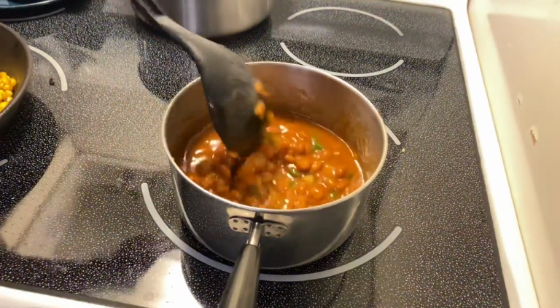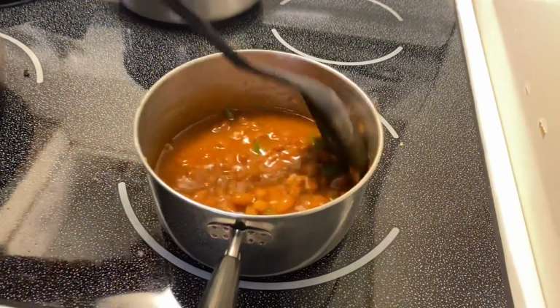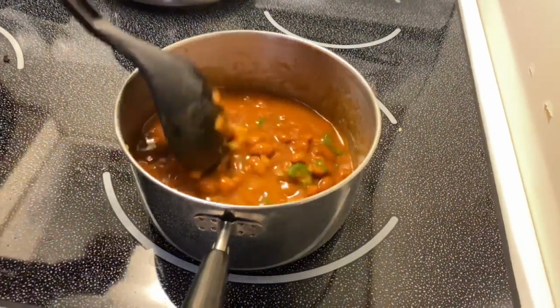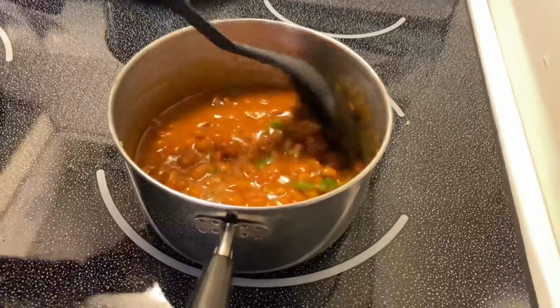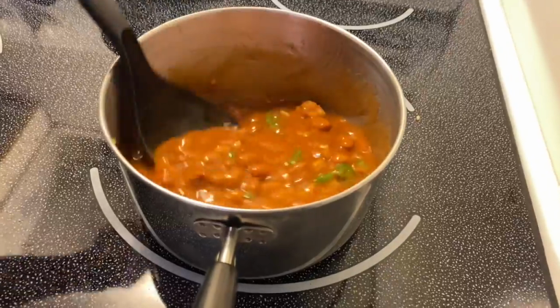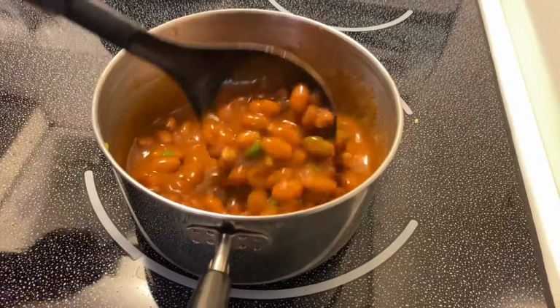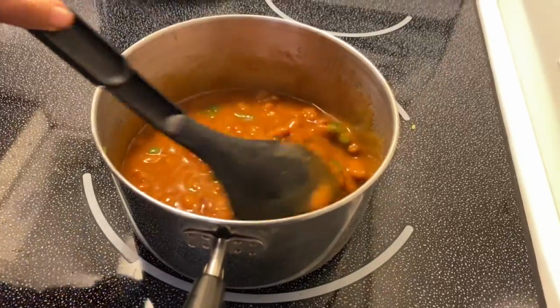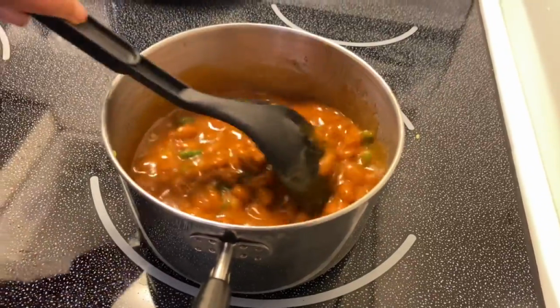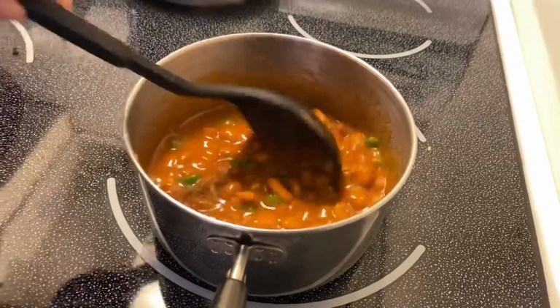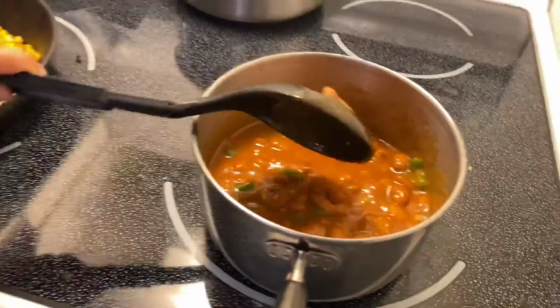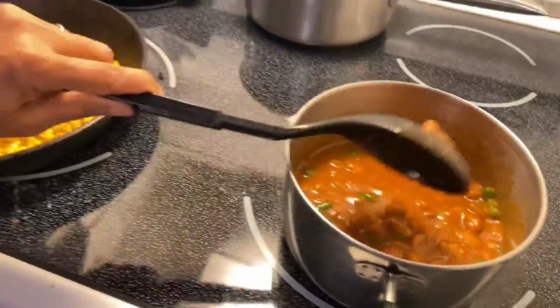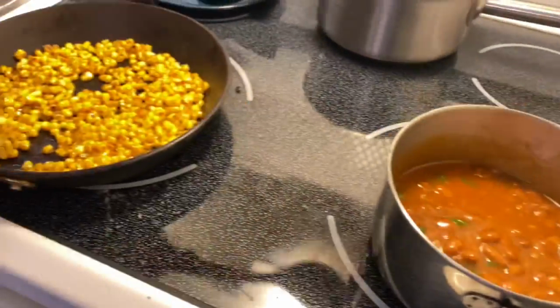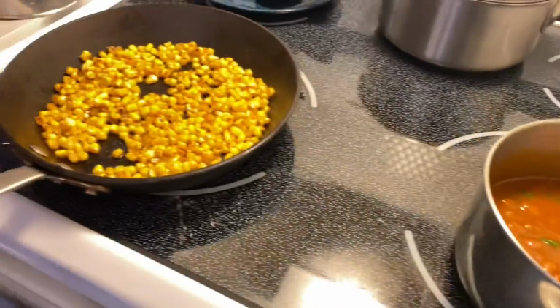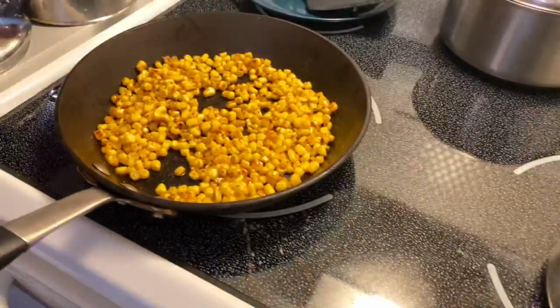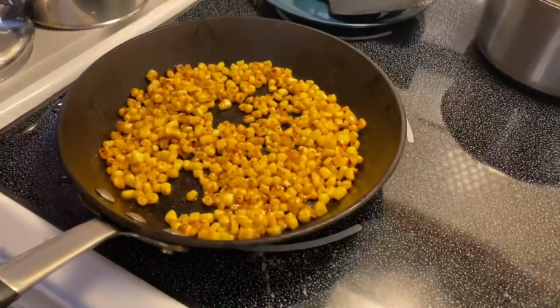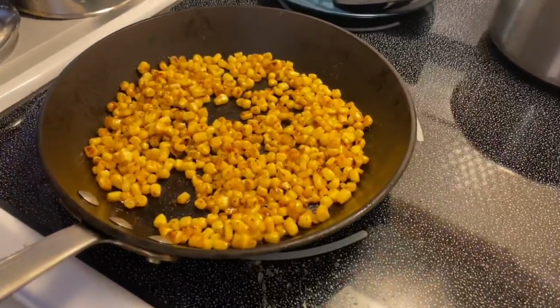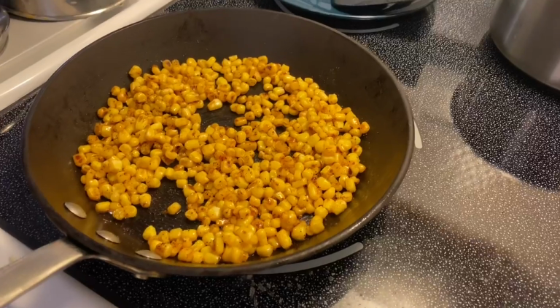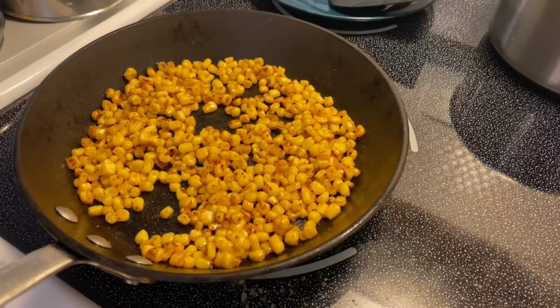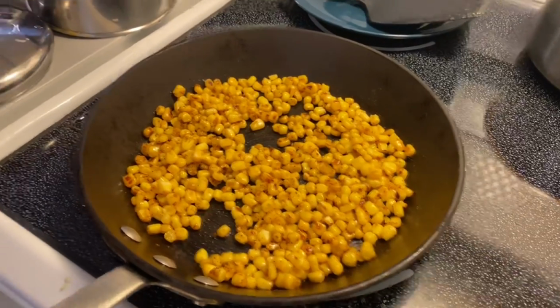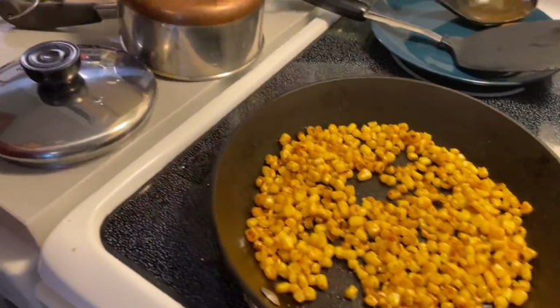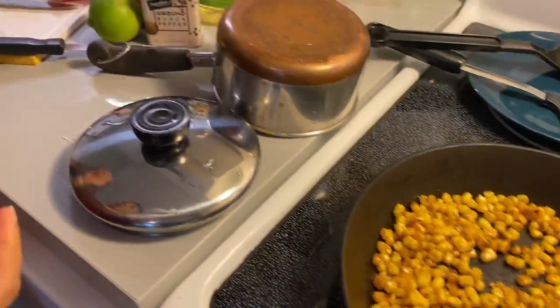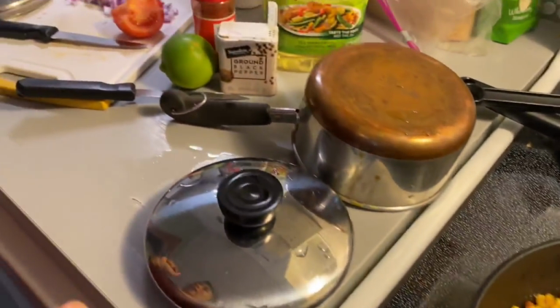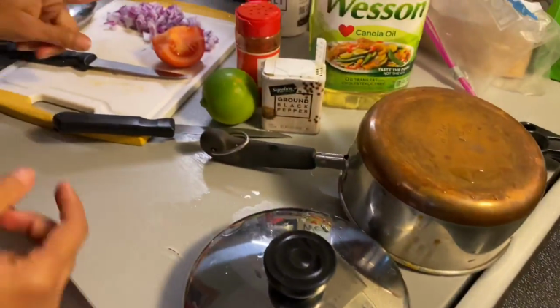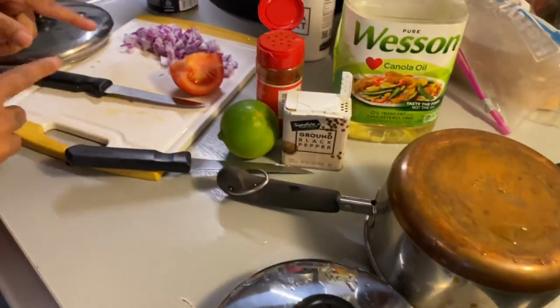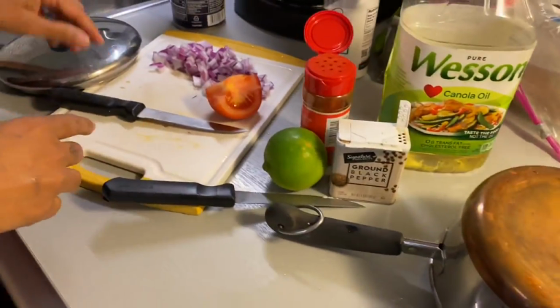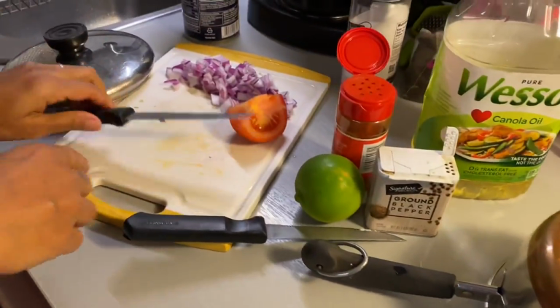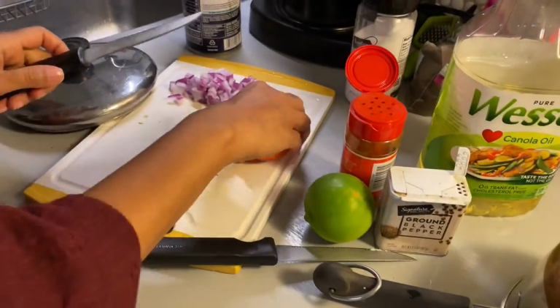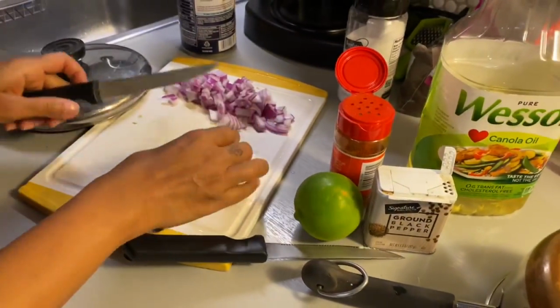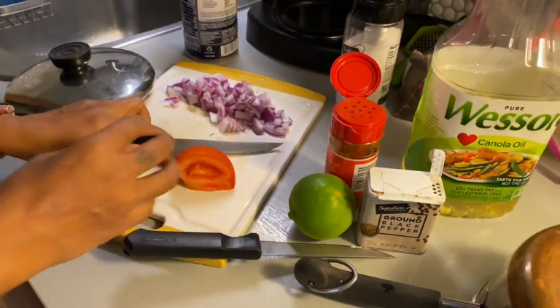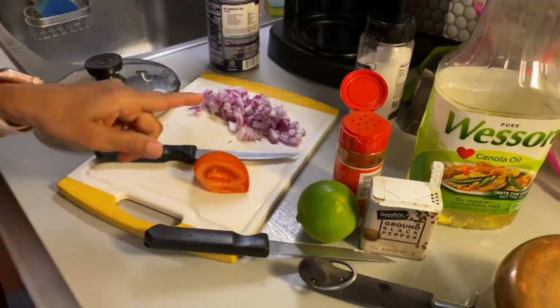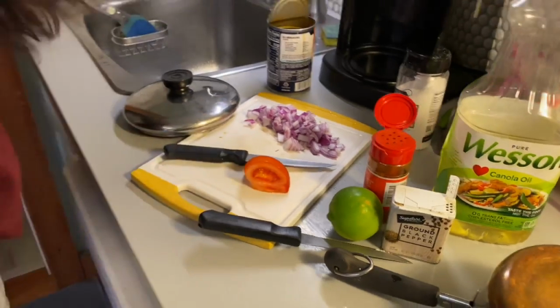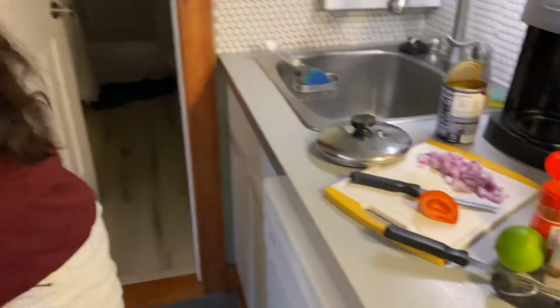Mexican beans. What else do you have? And corn — roasted corn with pepper and paprika. Here I am chopping vegetables now: onion, tomato, and olives.